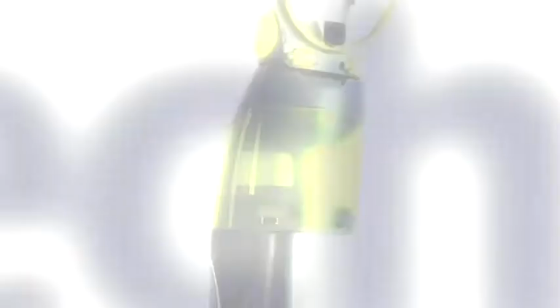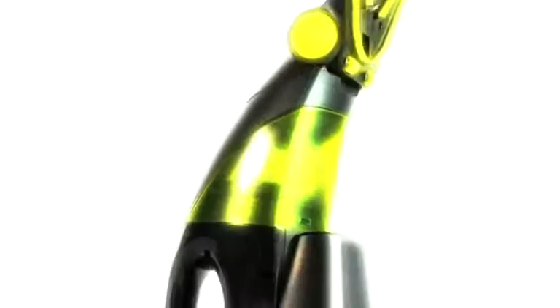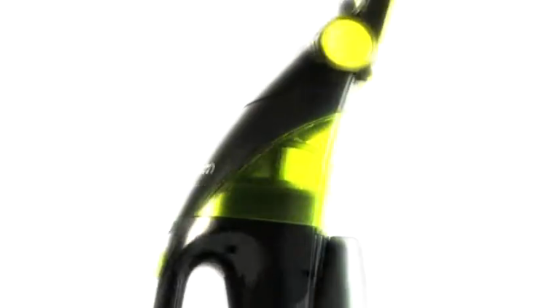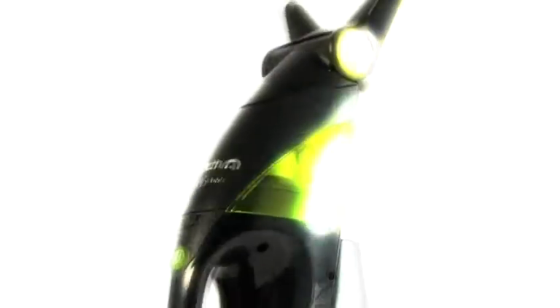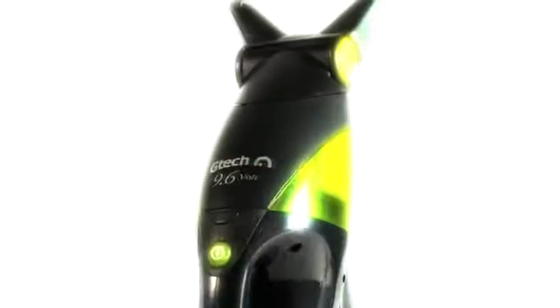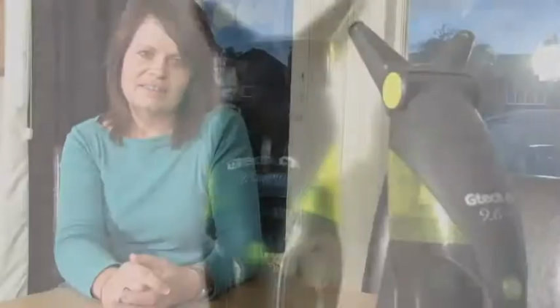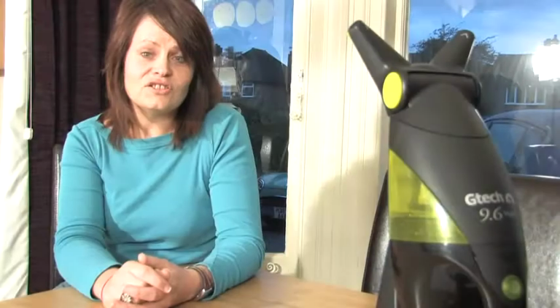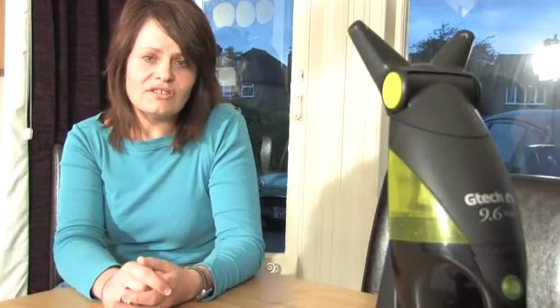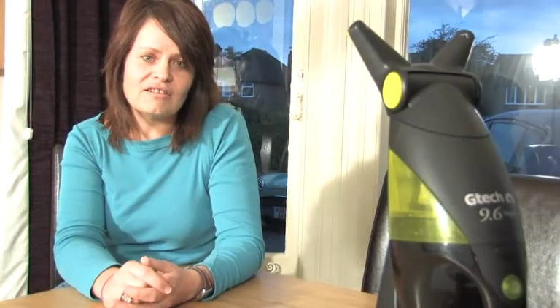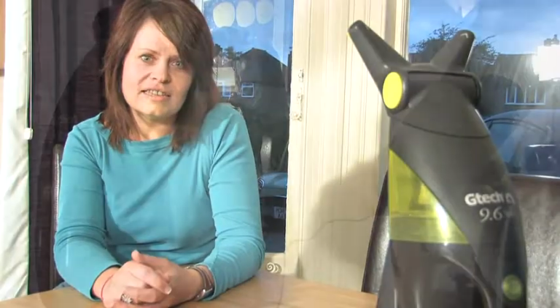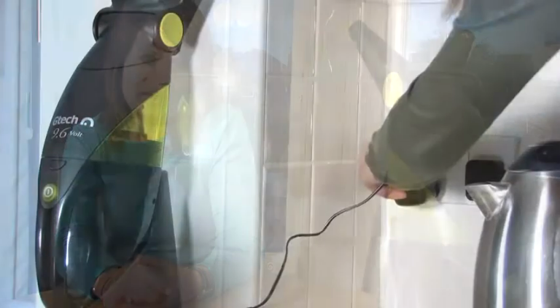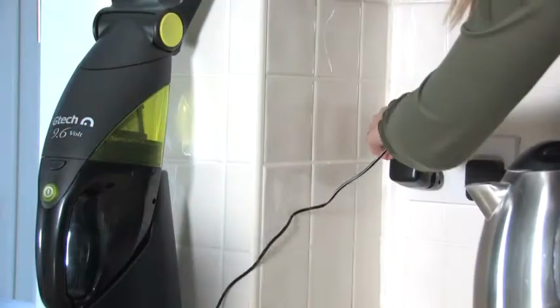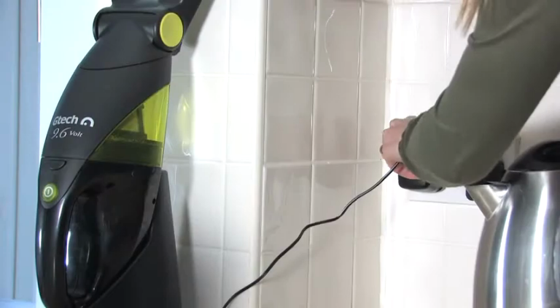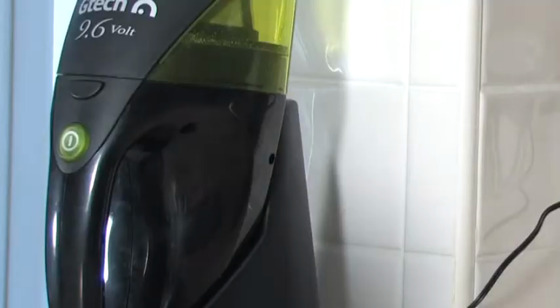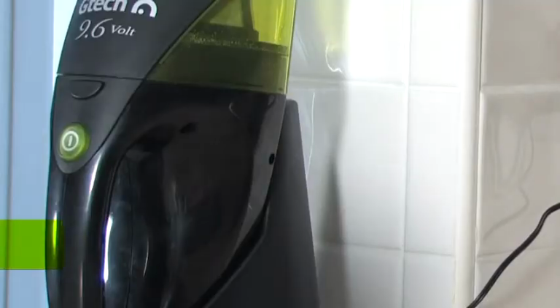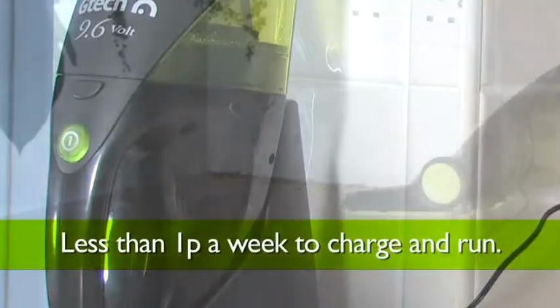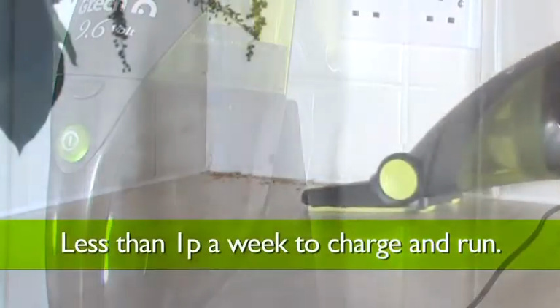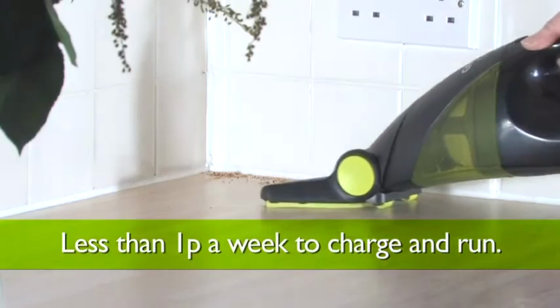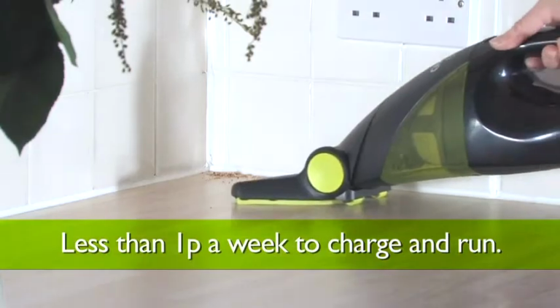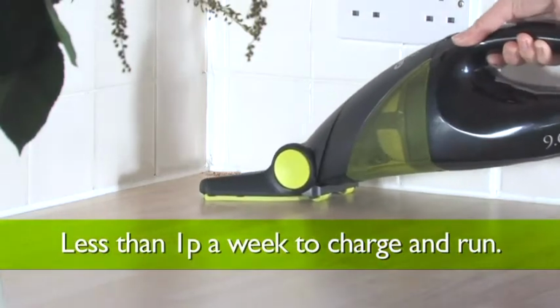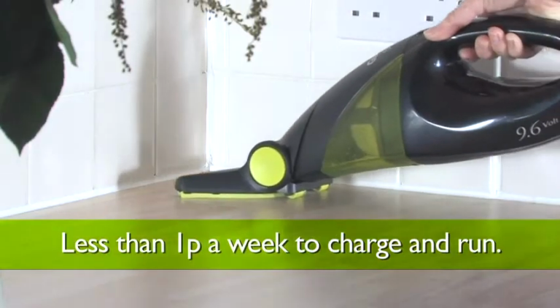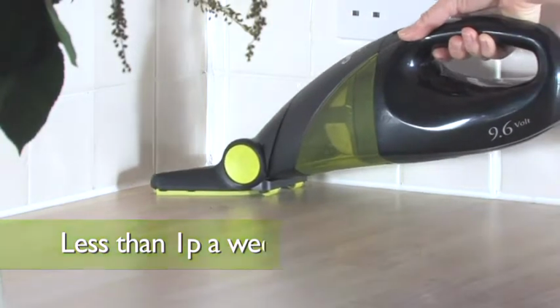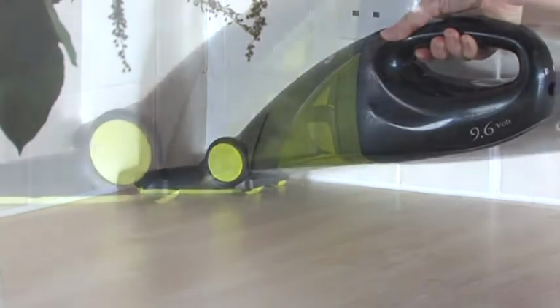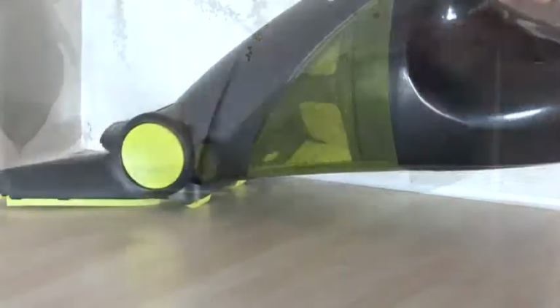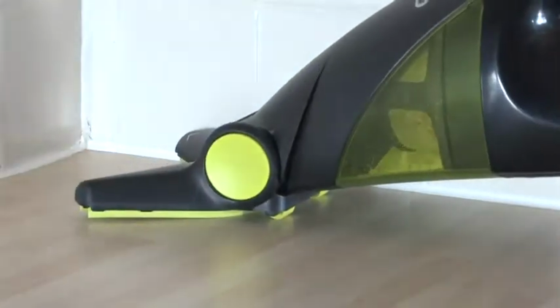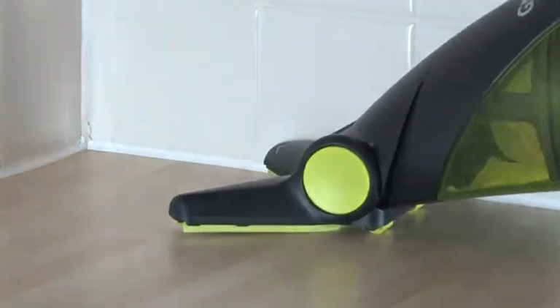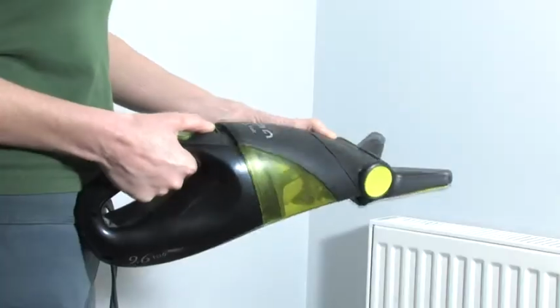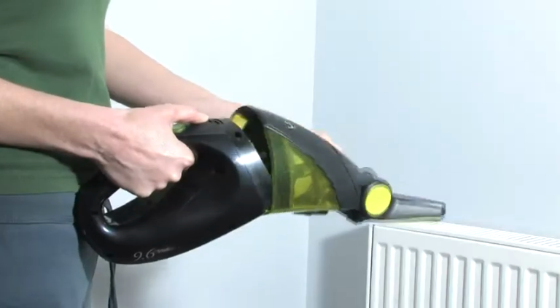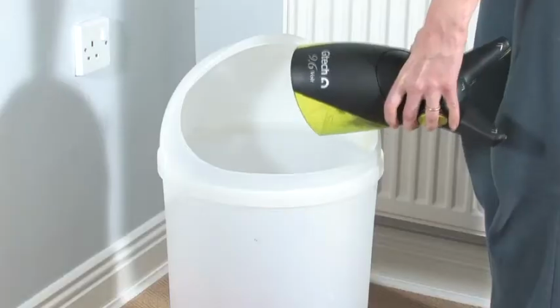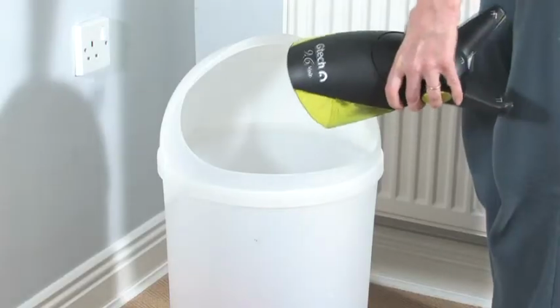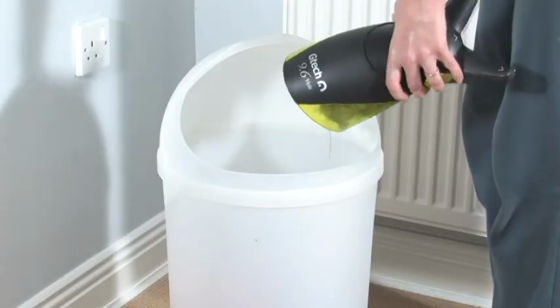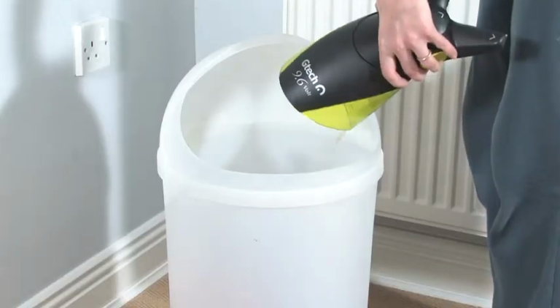Or is it because it saves you money? It's good to know that it costs less than a penny a week to run. It's also good to know that I'm doing my bit for the environment by using an energy-efficient product and I don't even have to buy any filters or bags.